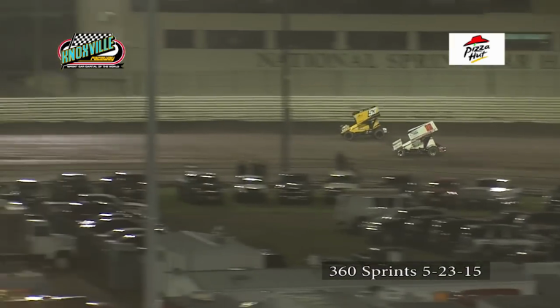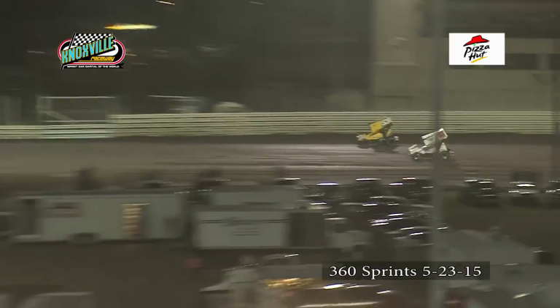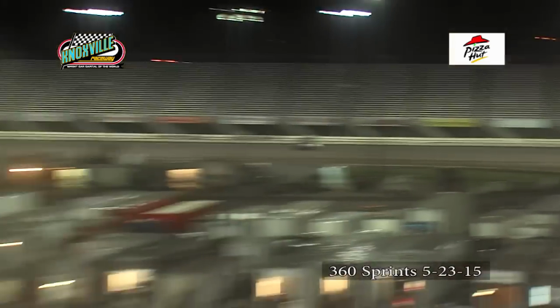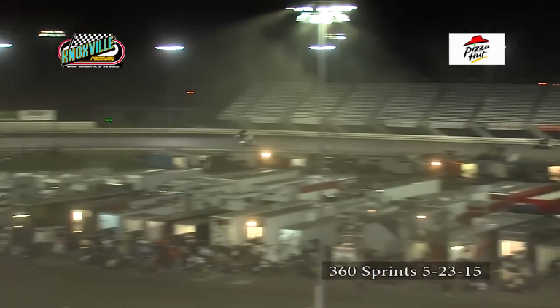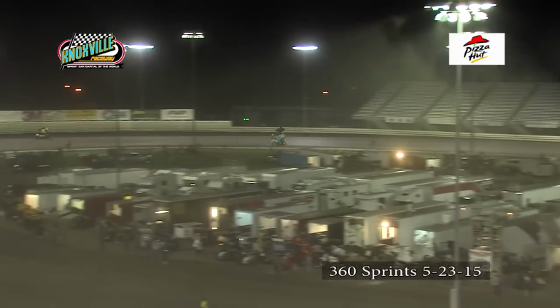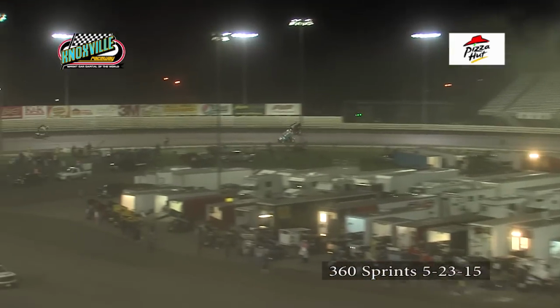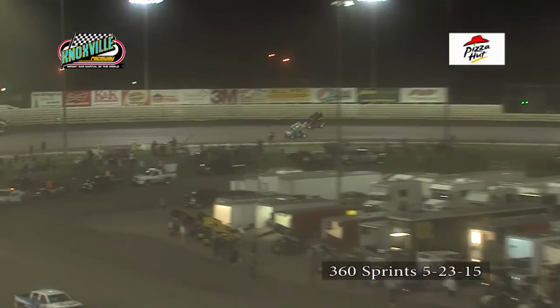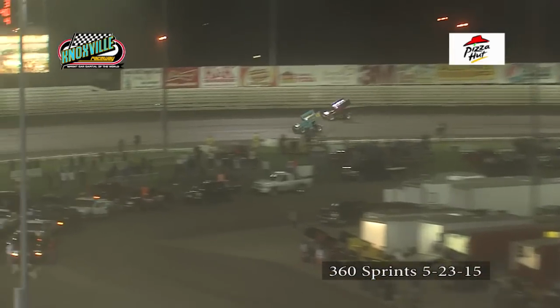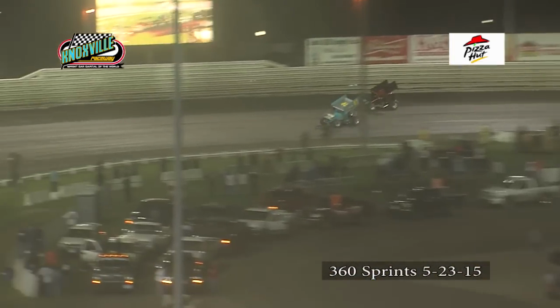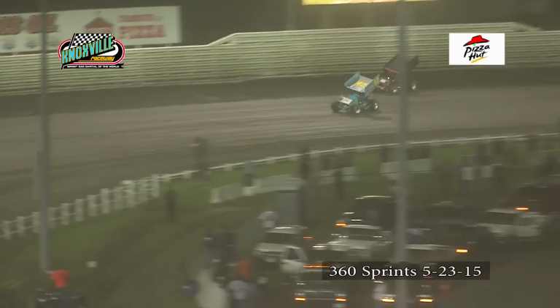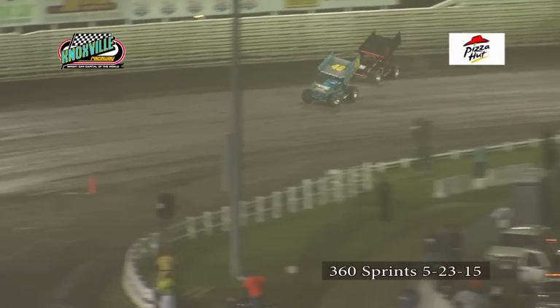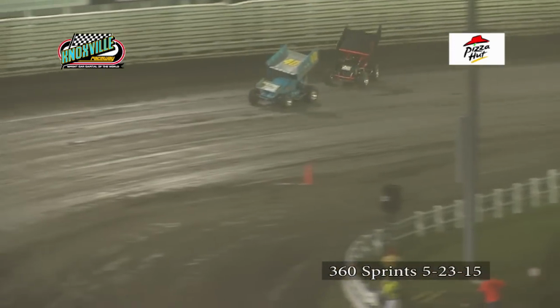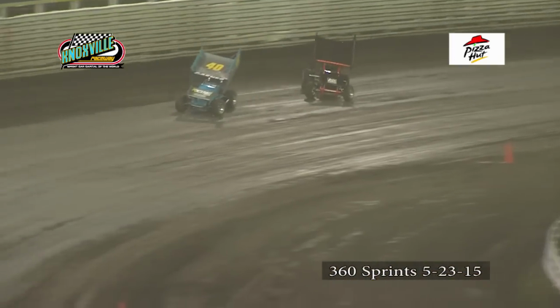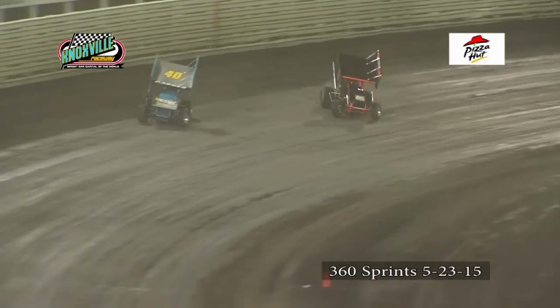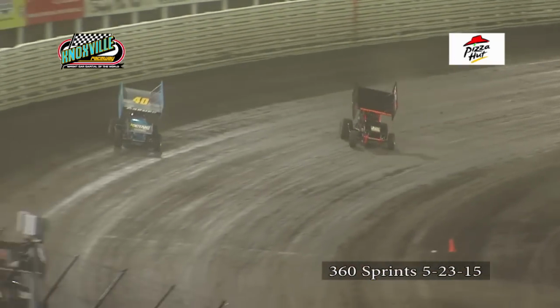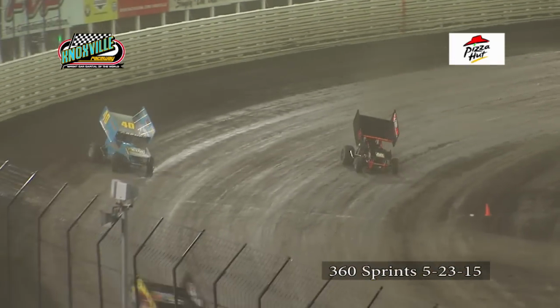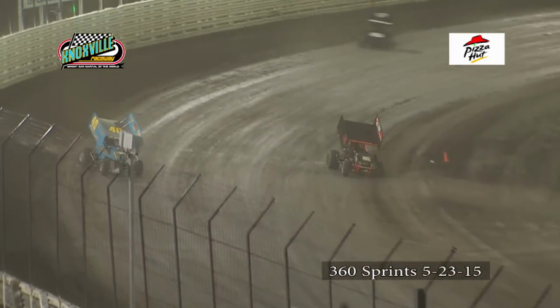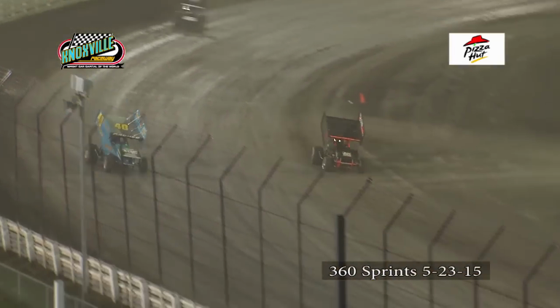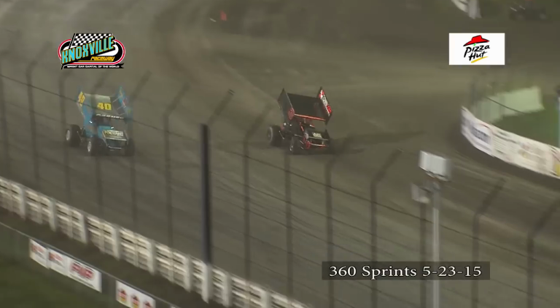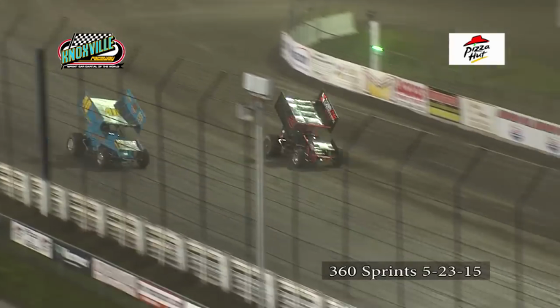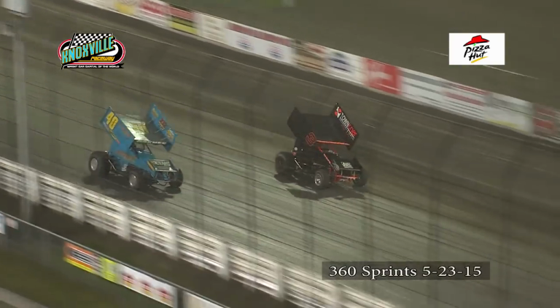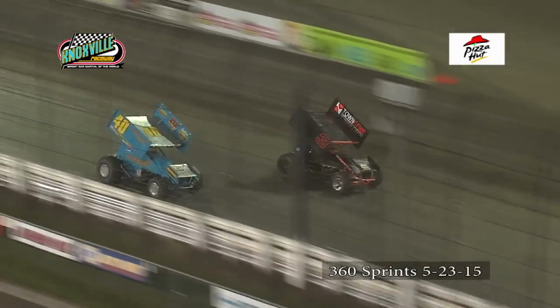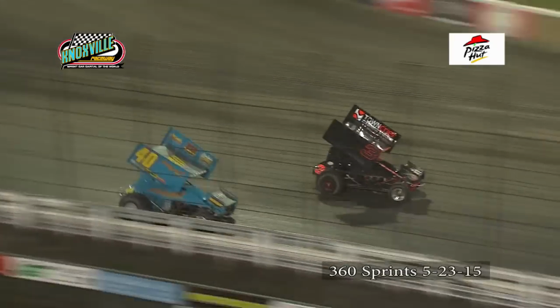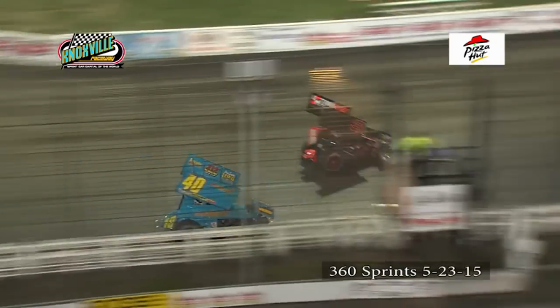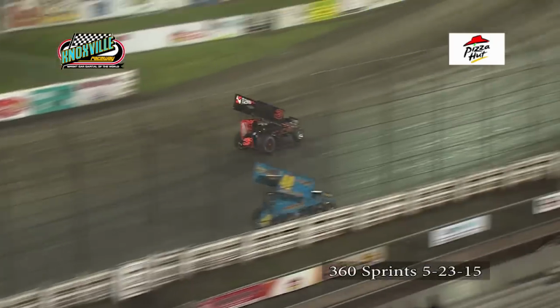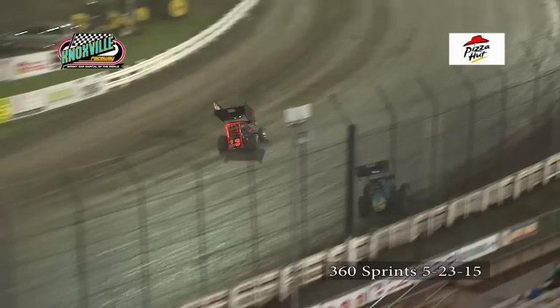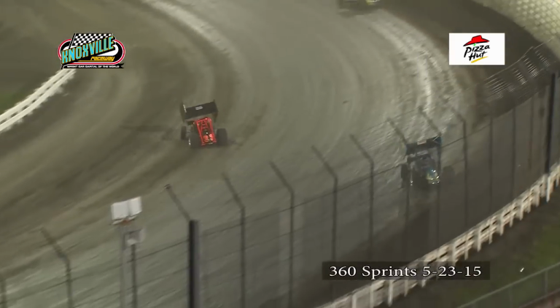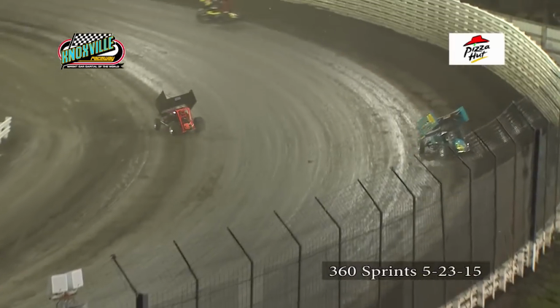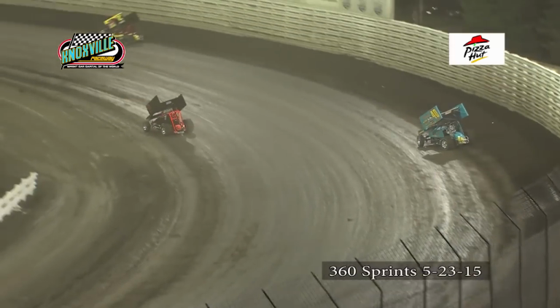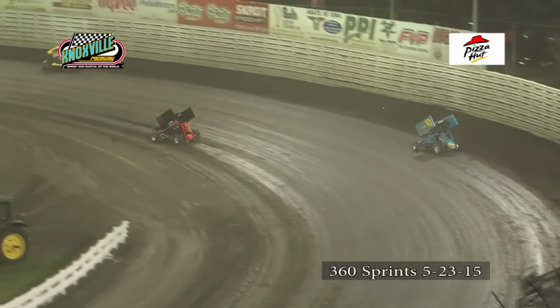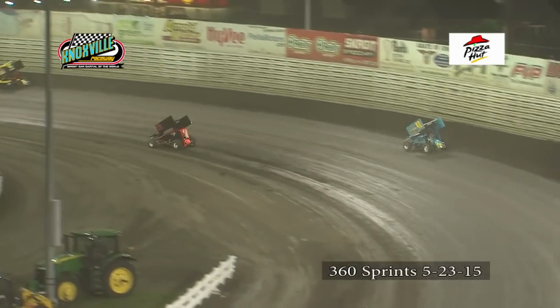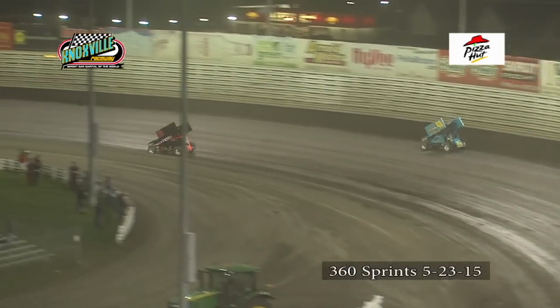Down the back straightaway, here comes Clint Garner — he'll go to the inside of Nate Benhaften for the third spot in turns three and four. Justin Henderson leads as they work off of turn four. Matt Morrow running second, battle for the third spot. Now Nate Benhaften back by him on the inside — Benhaften to the bottom.